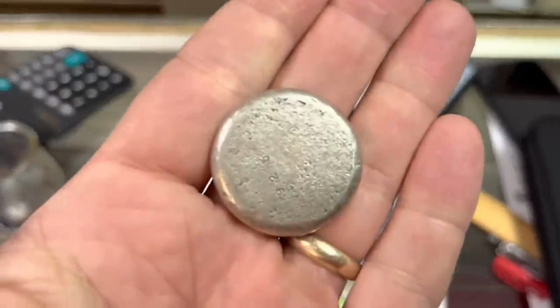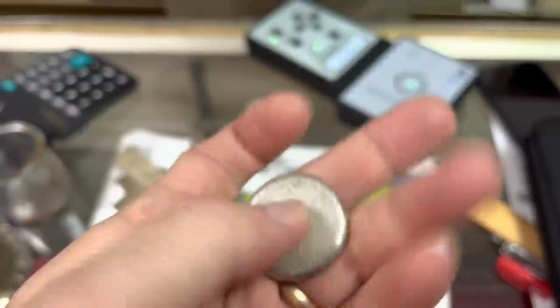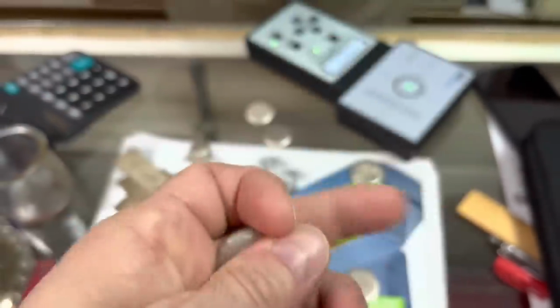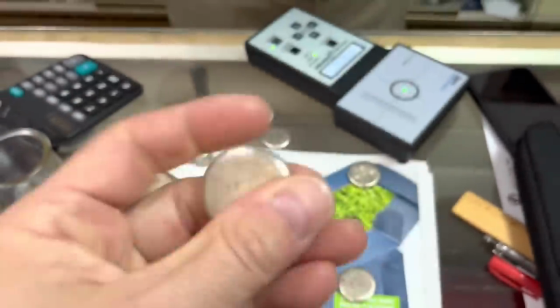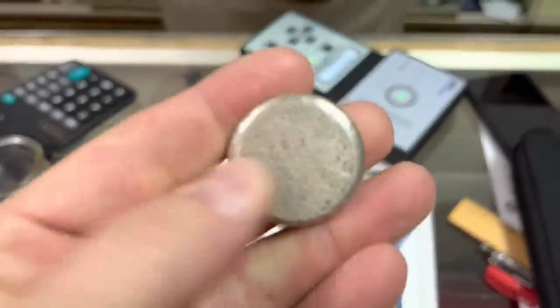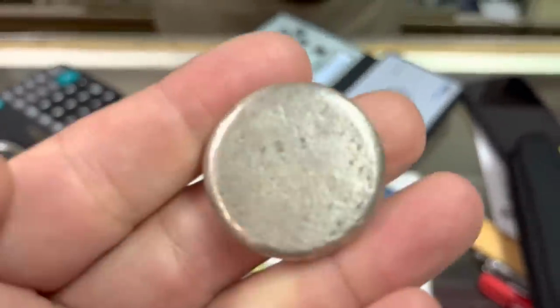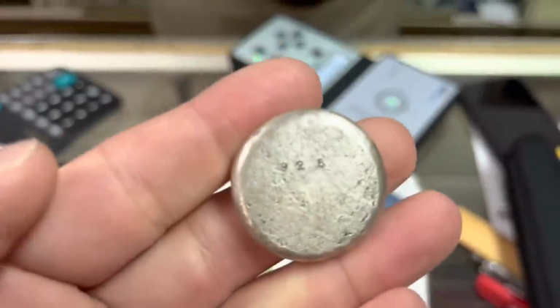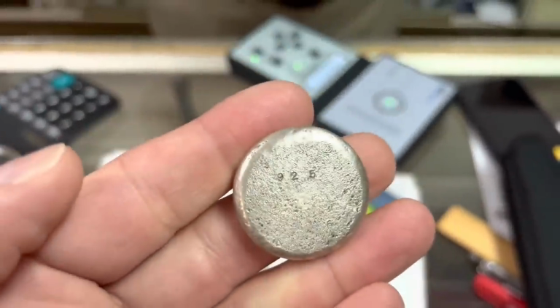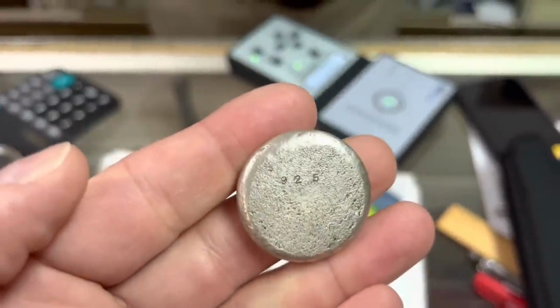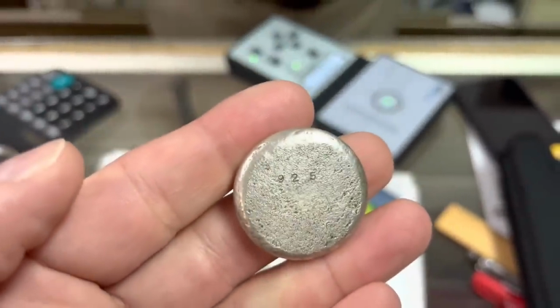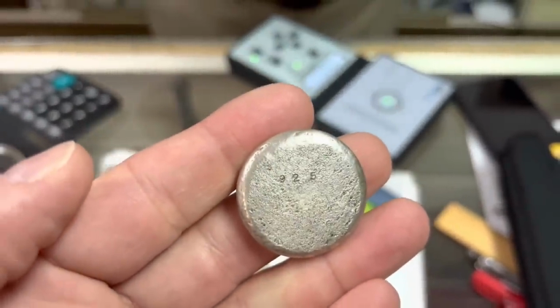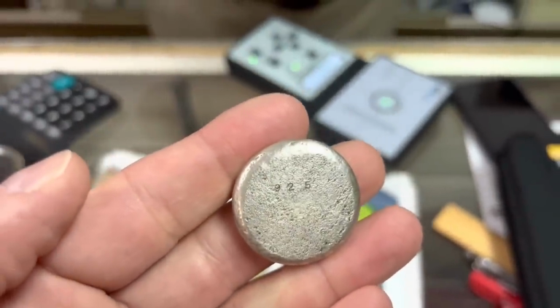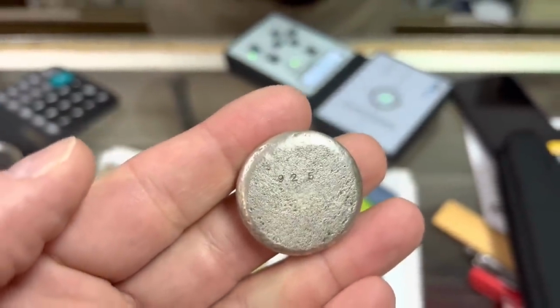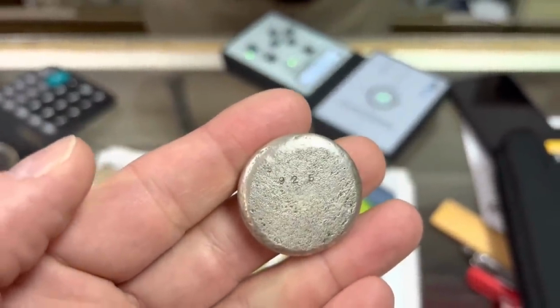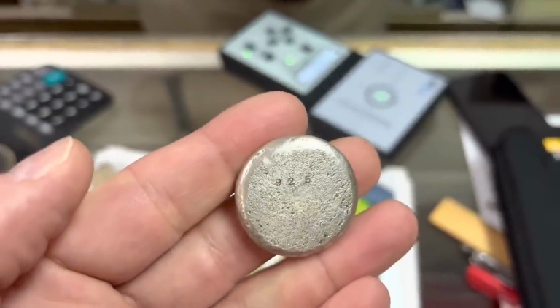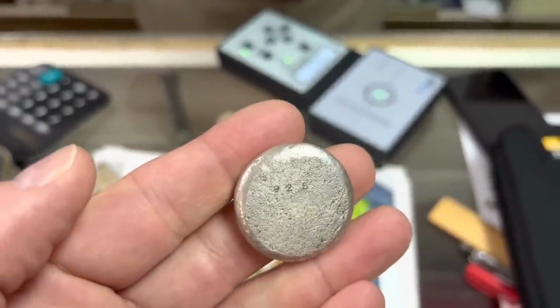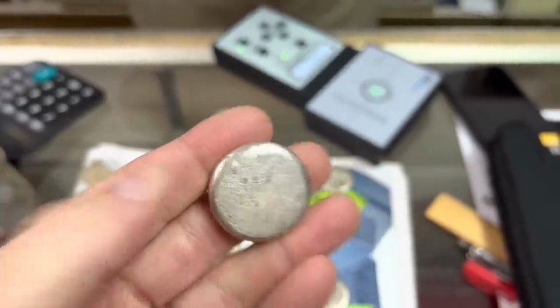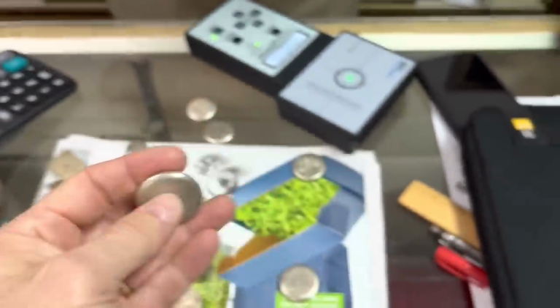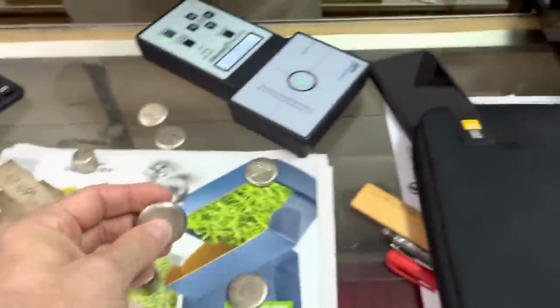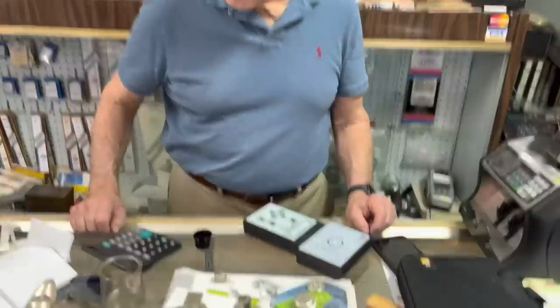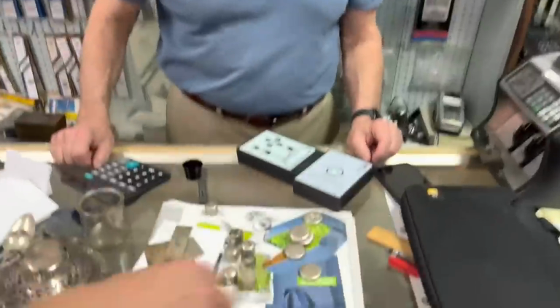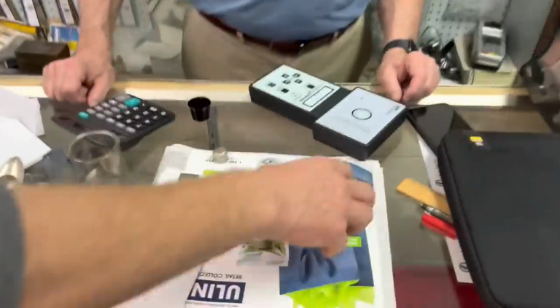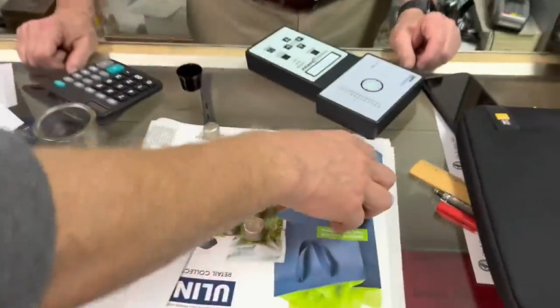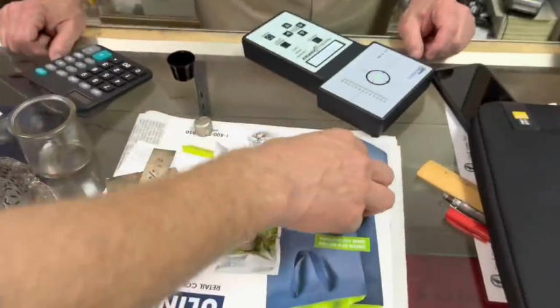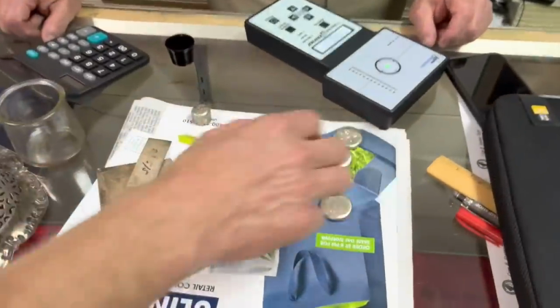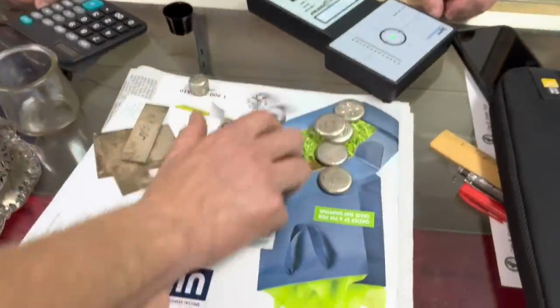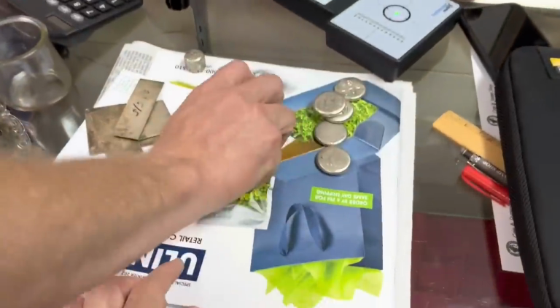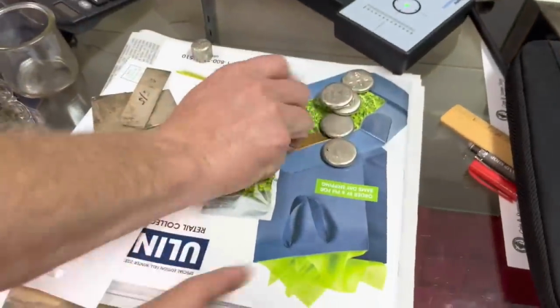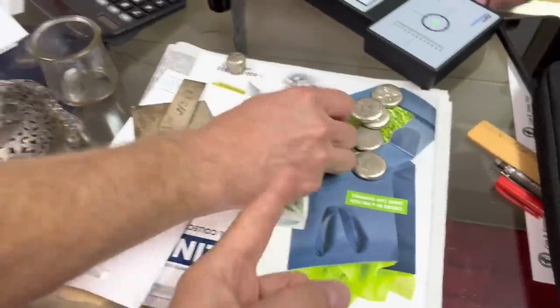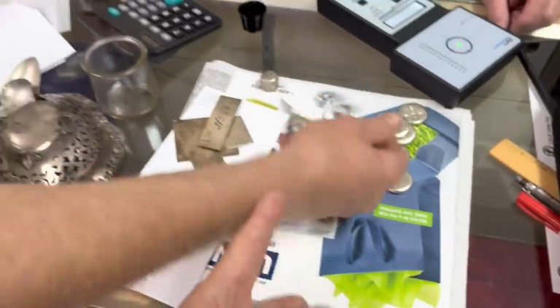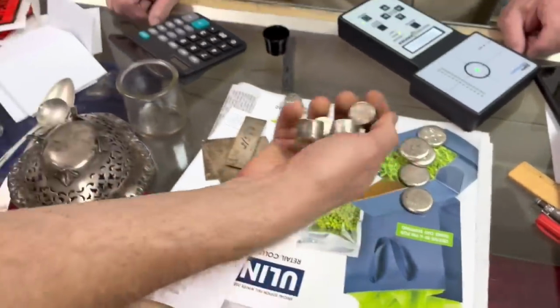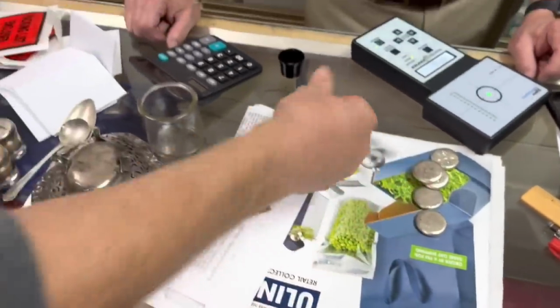It's certainly good 925, so this is at least coin silver. Those aren't even marked, right?